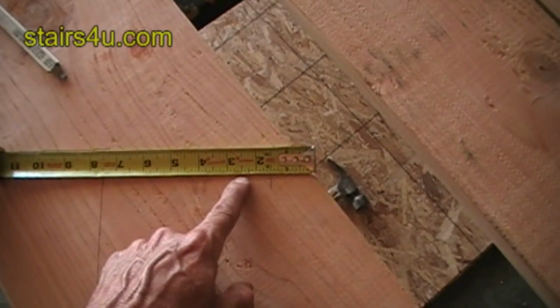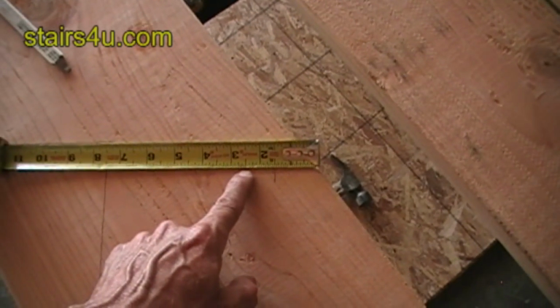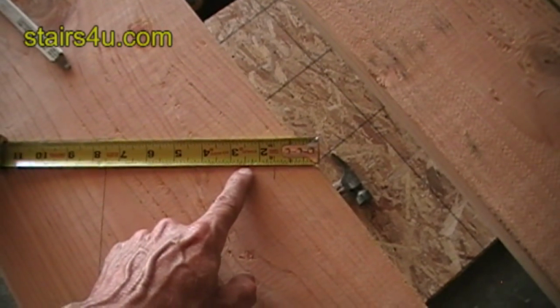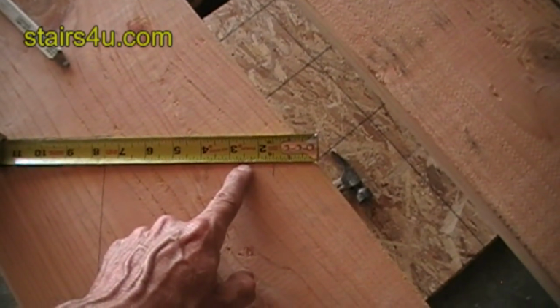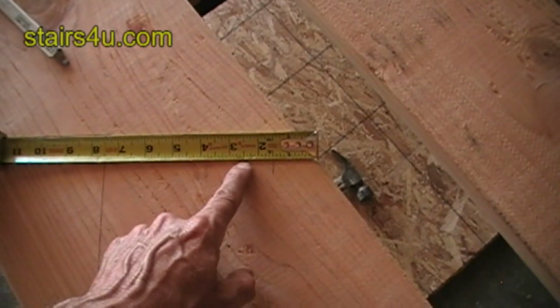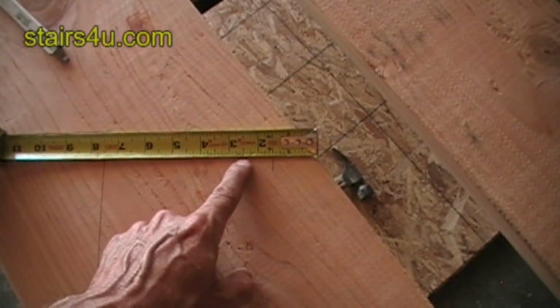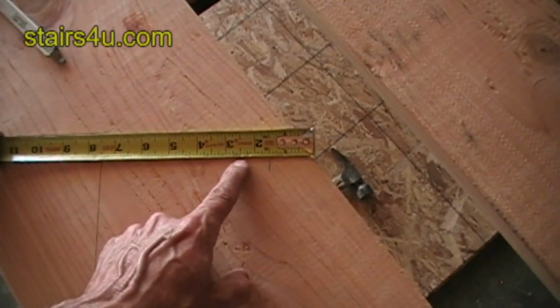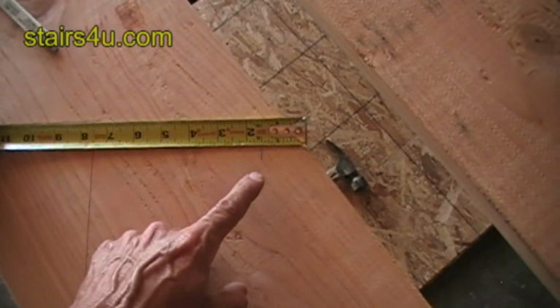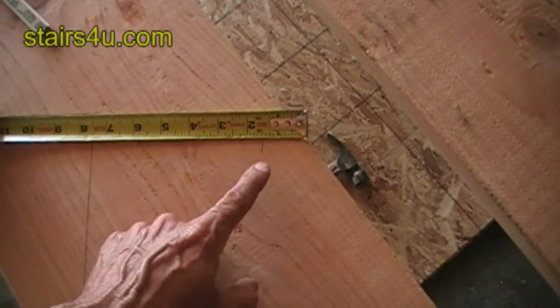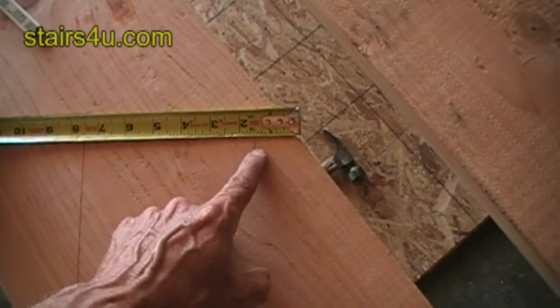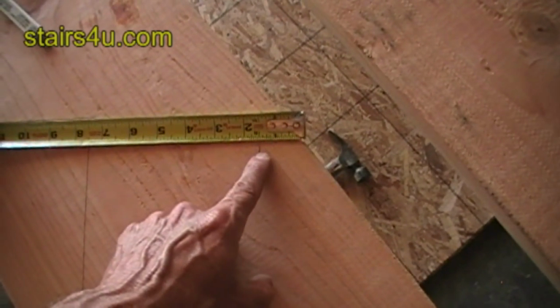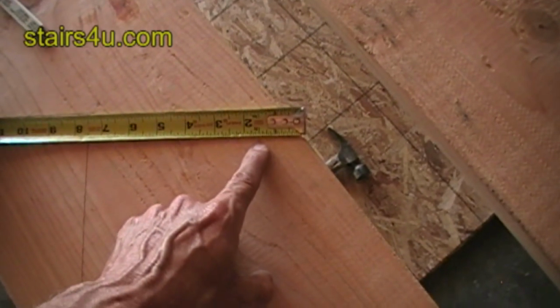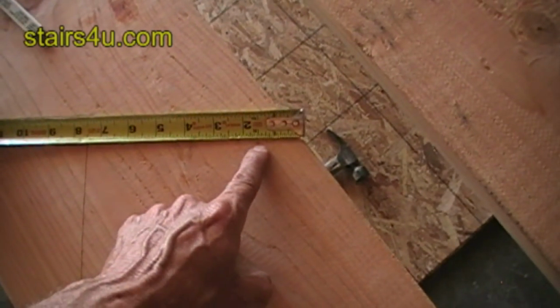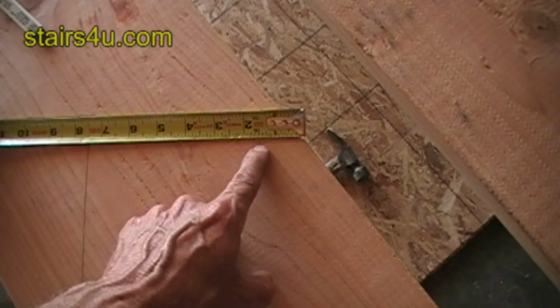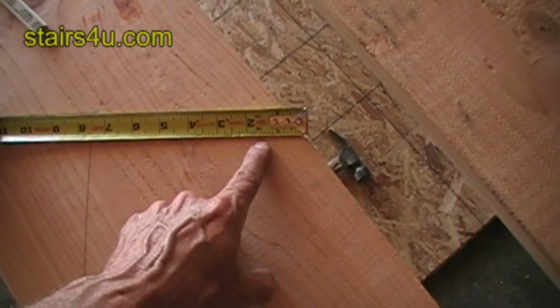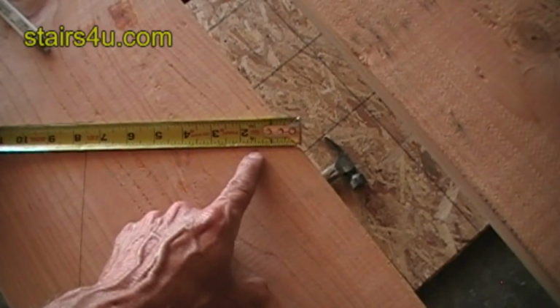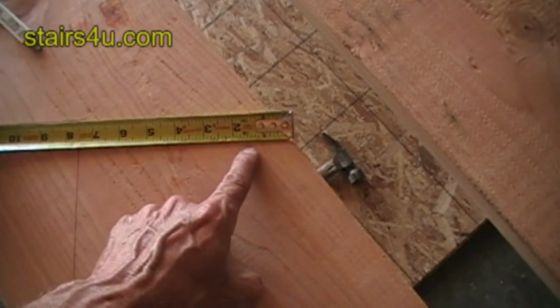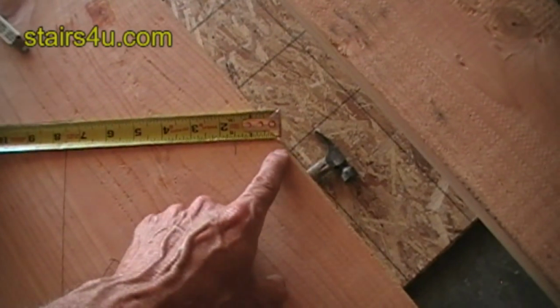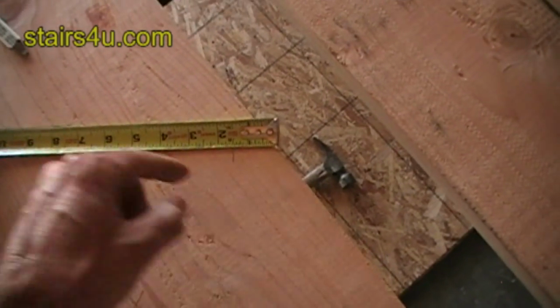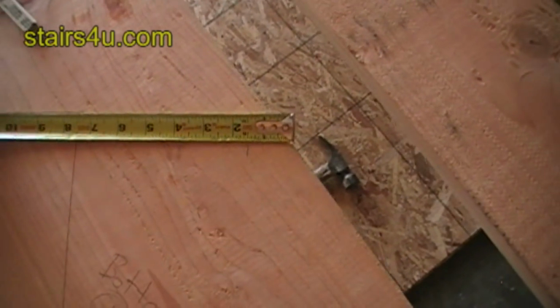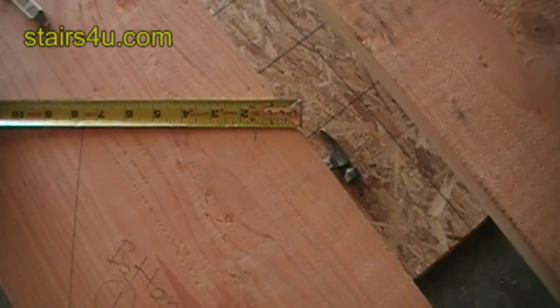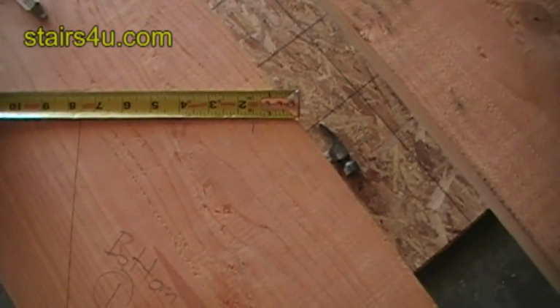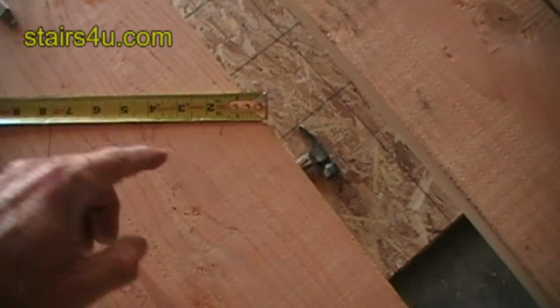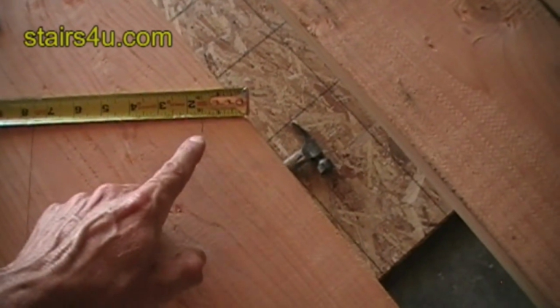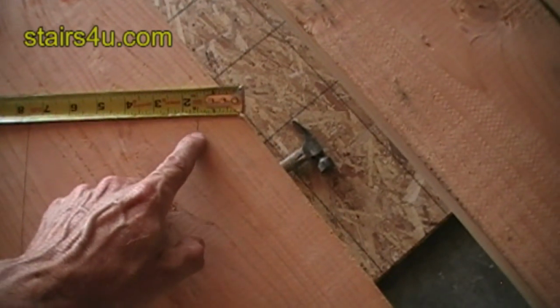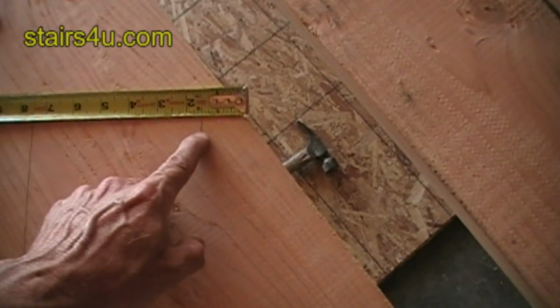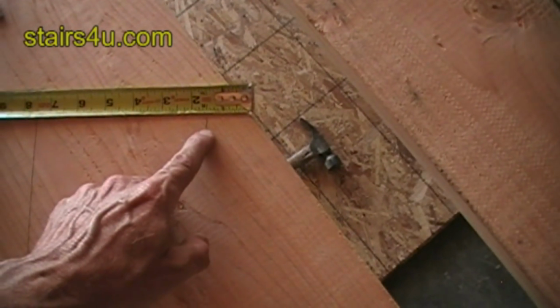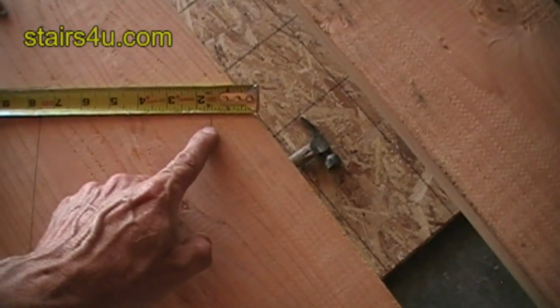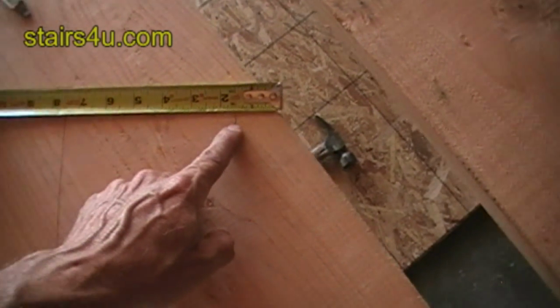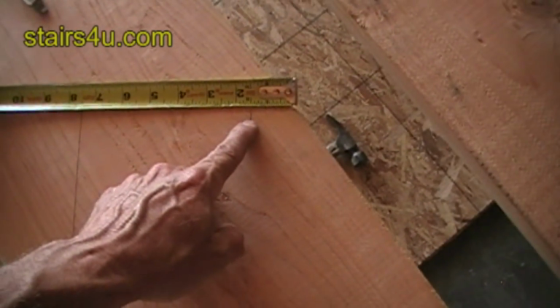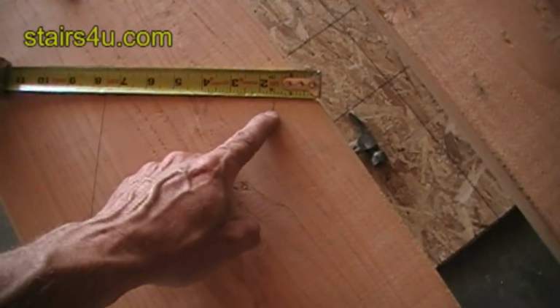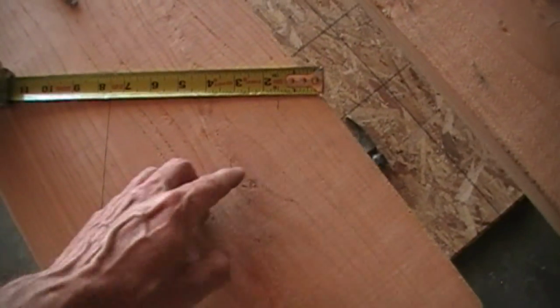So again, deduct the thickness of your stair tread from the bottom of your stair stringer.